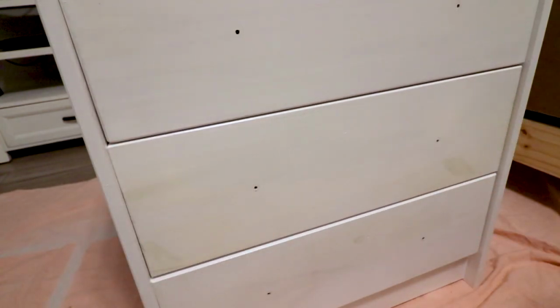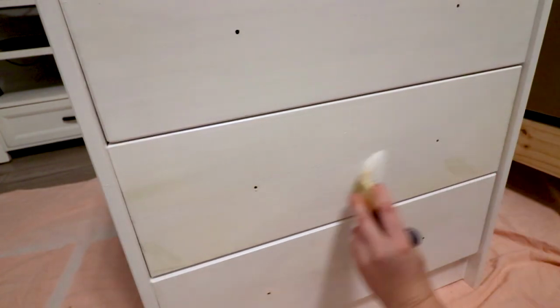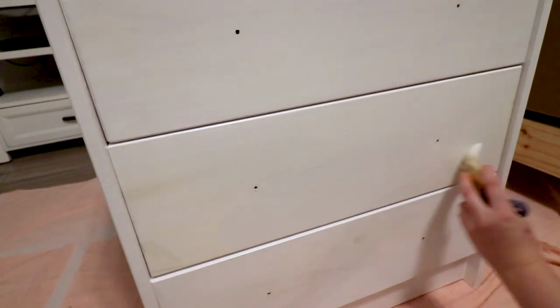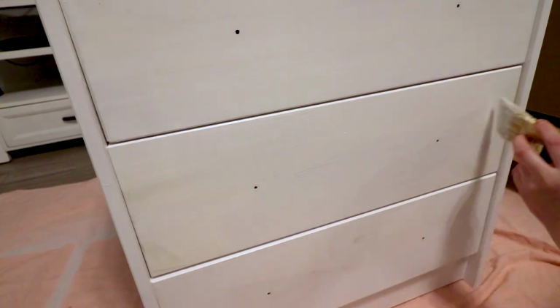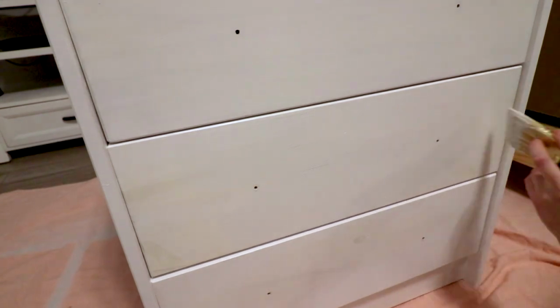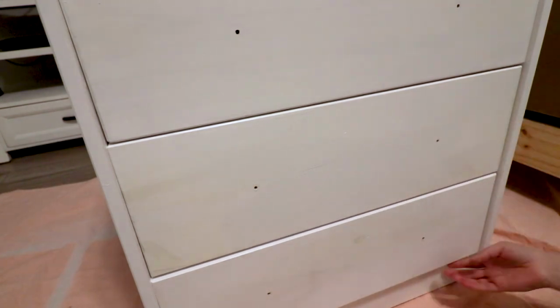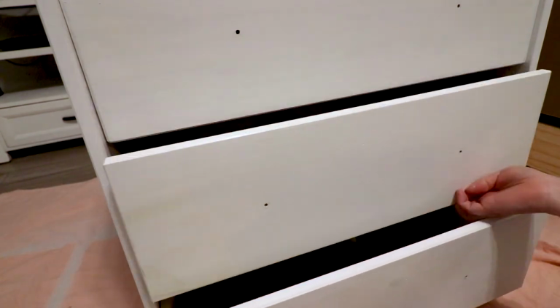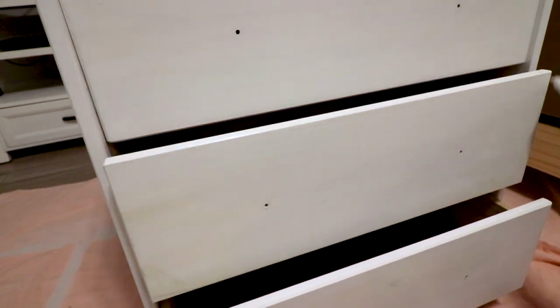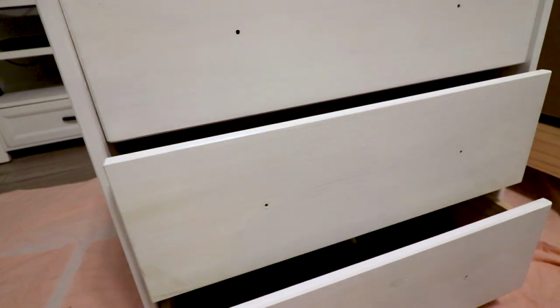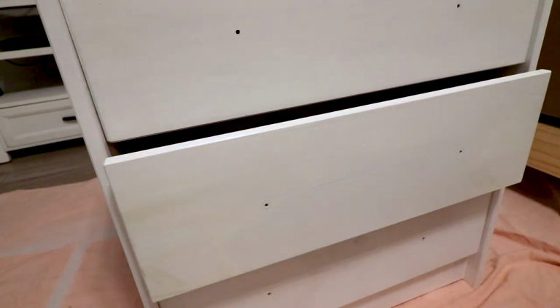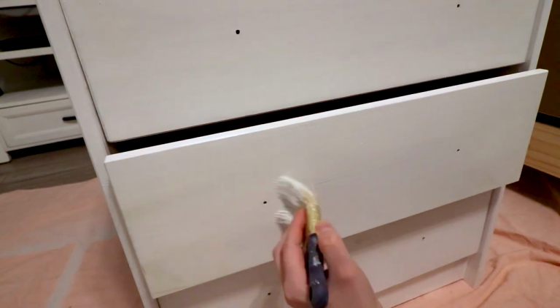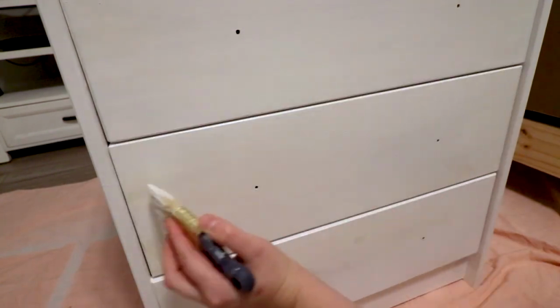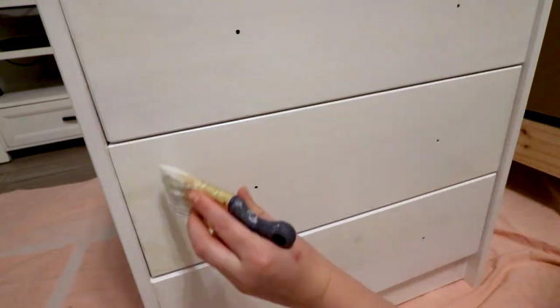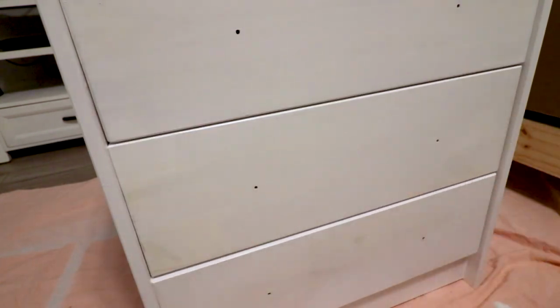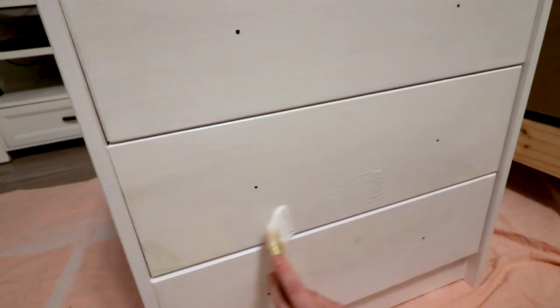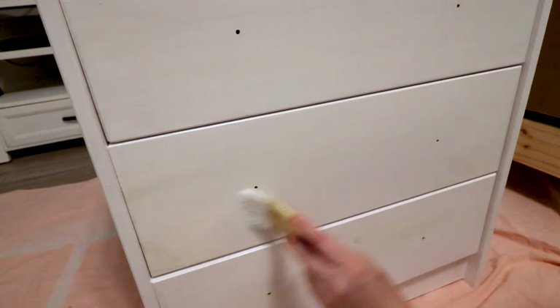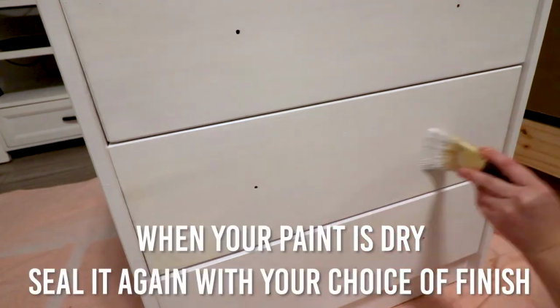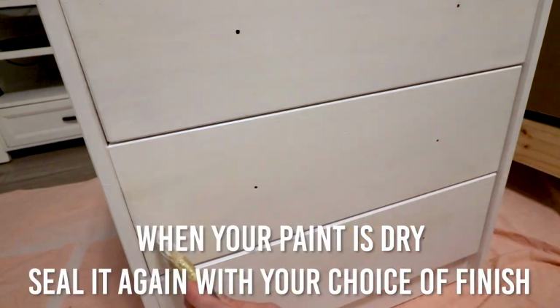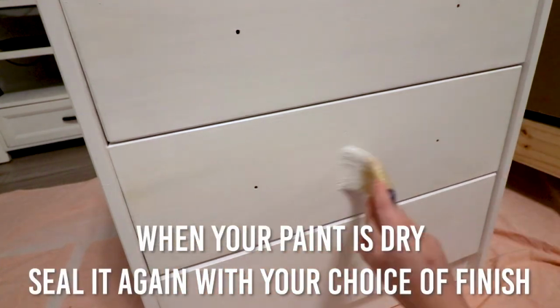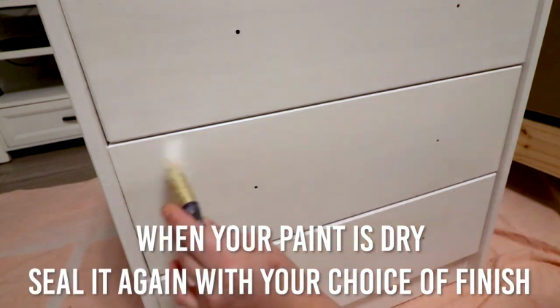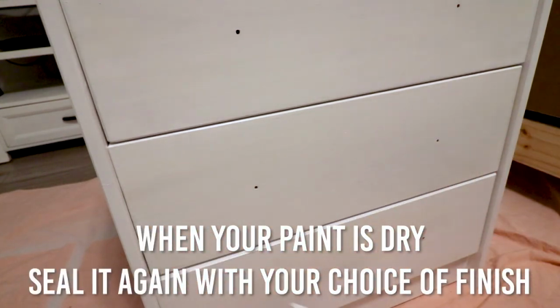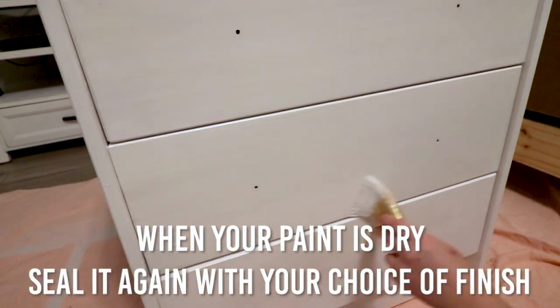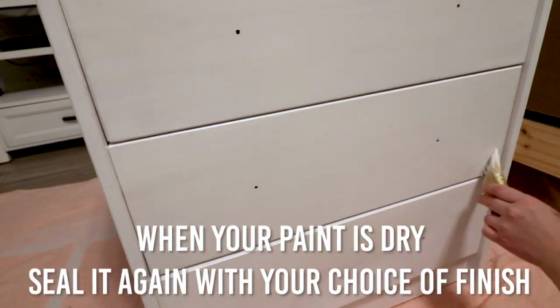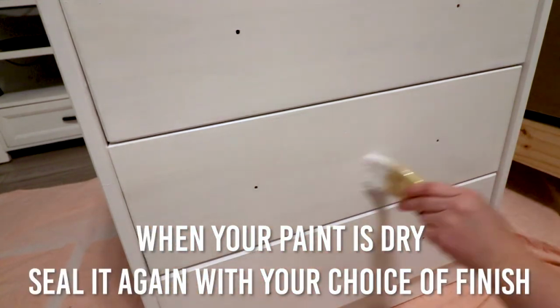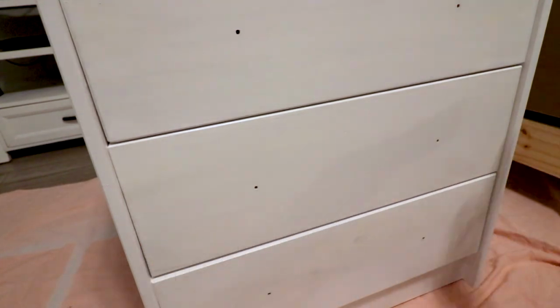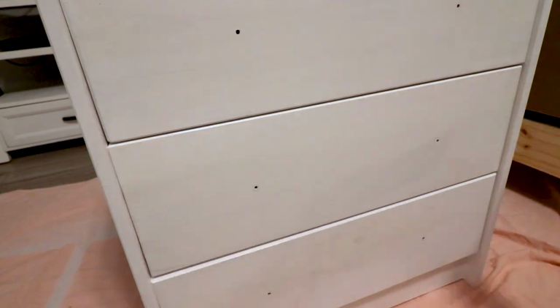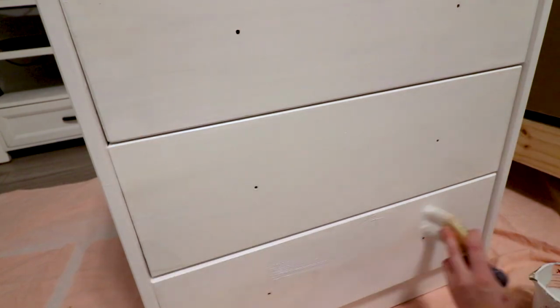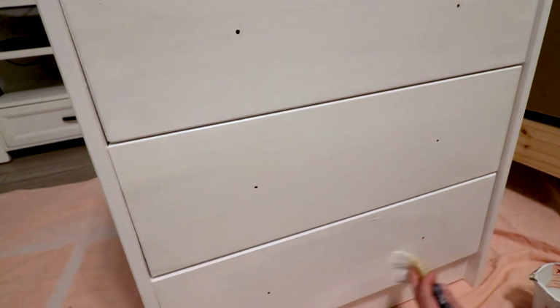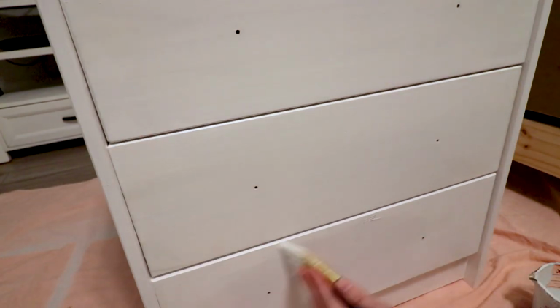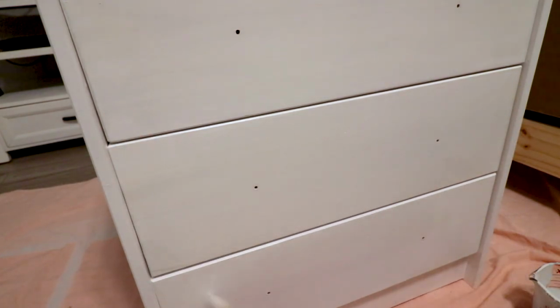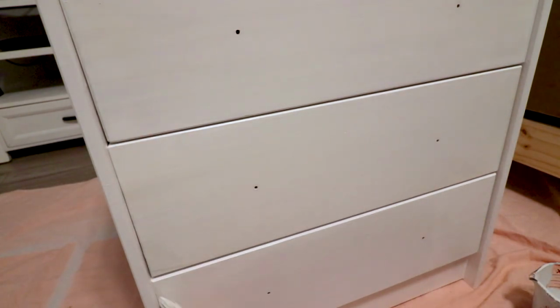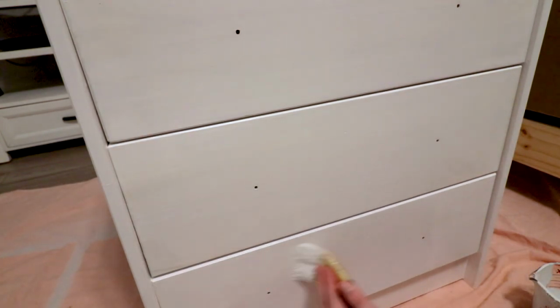I did two coats of this paint, but it's really up to you — use your own judgment on how many coats you want to do. And this is what they look like all finished.